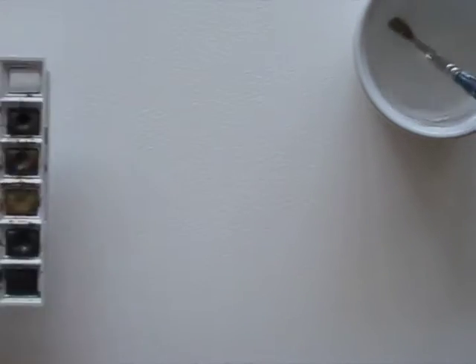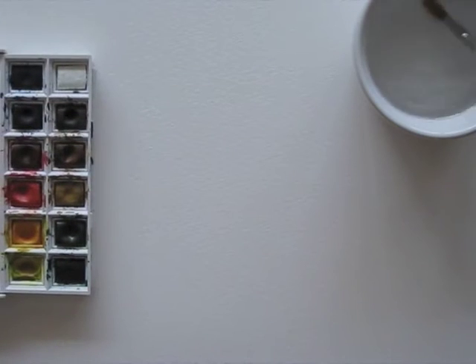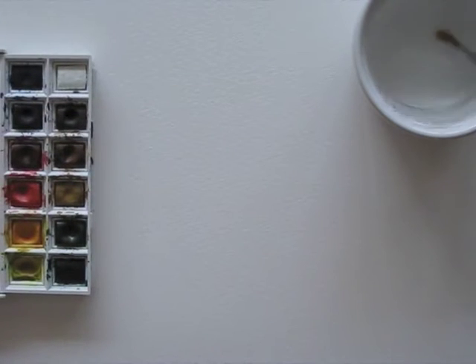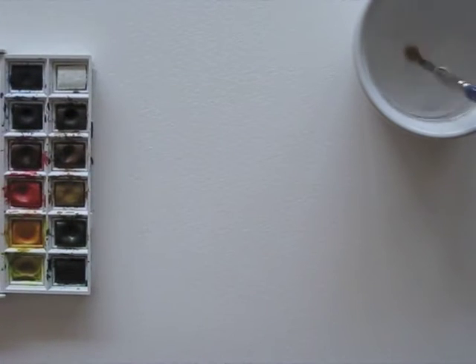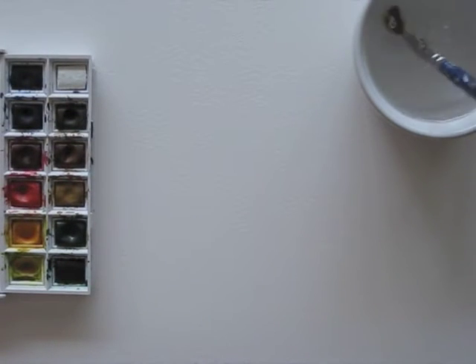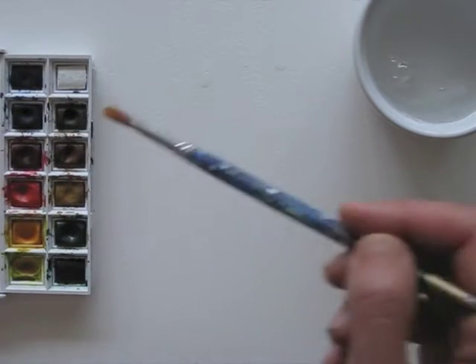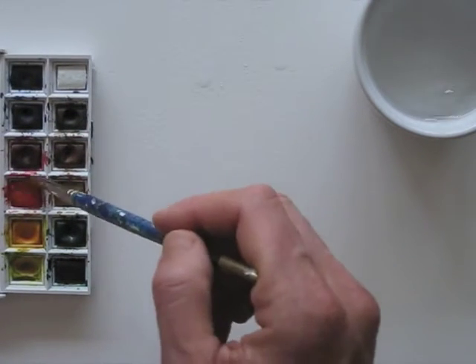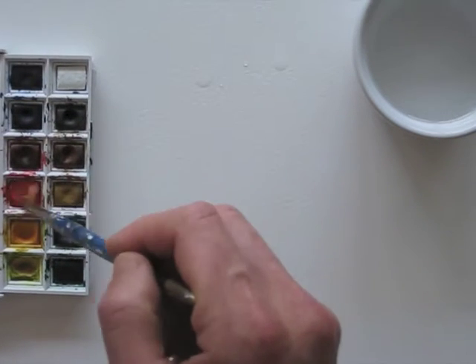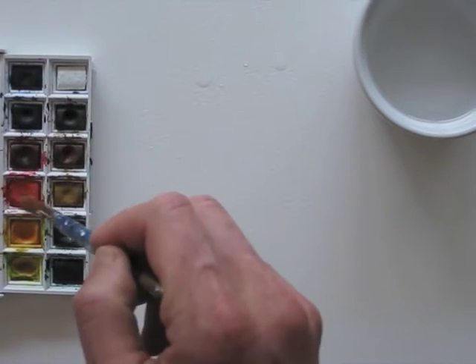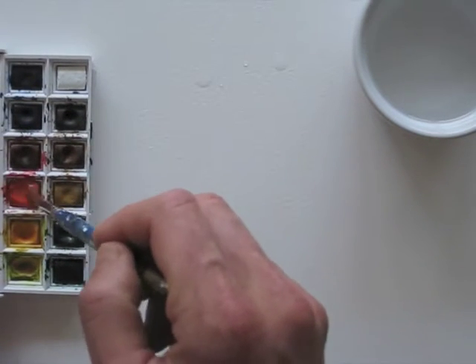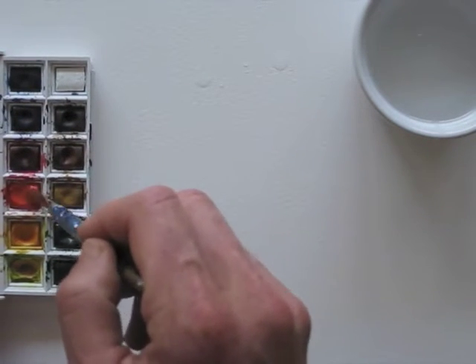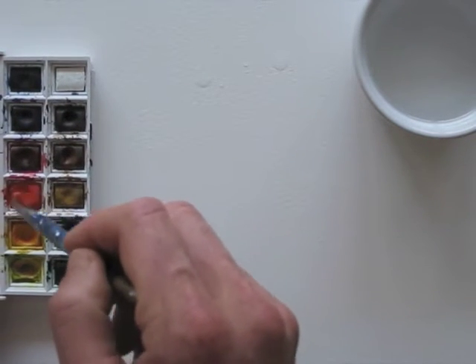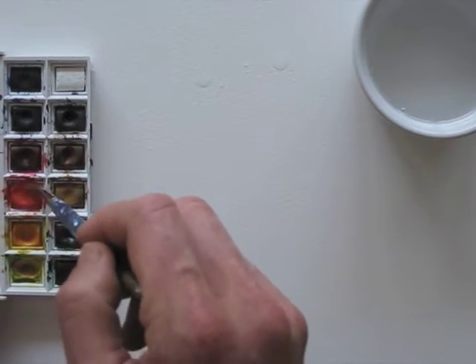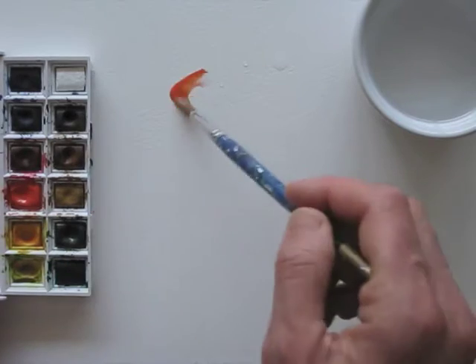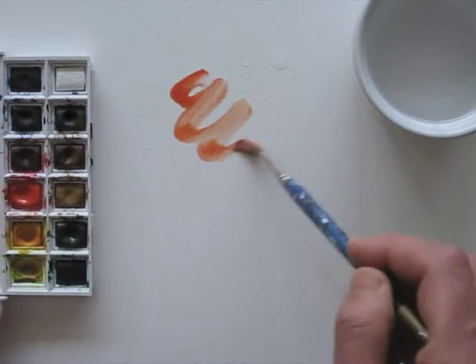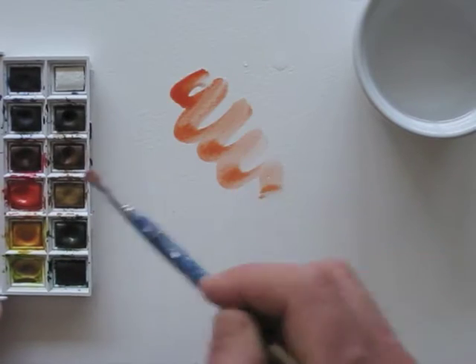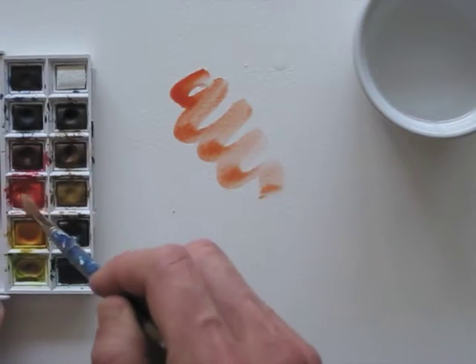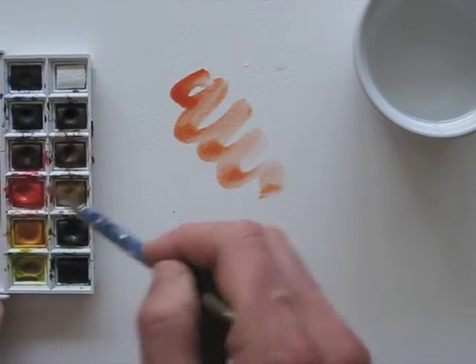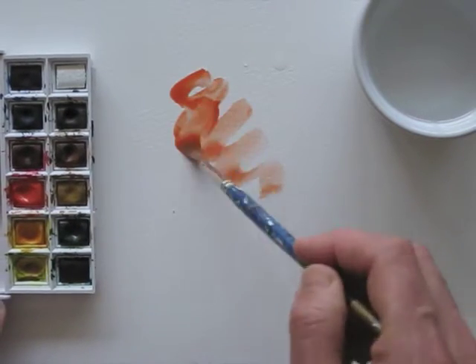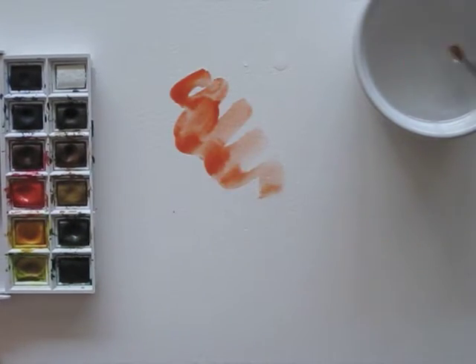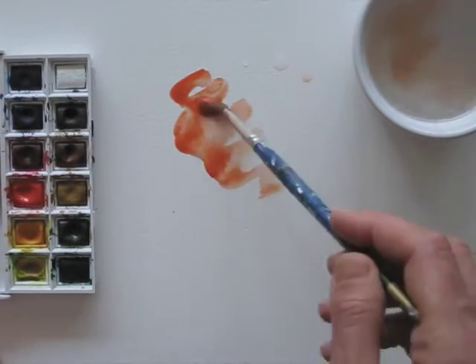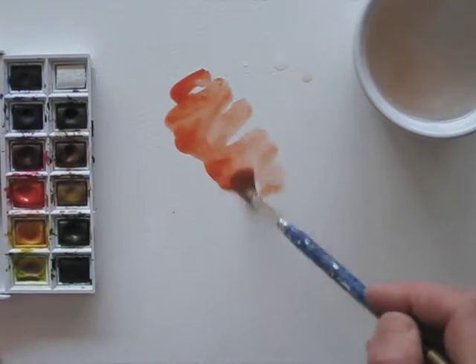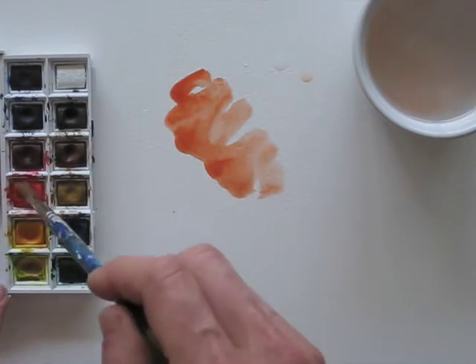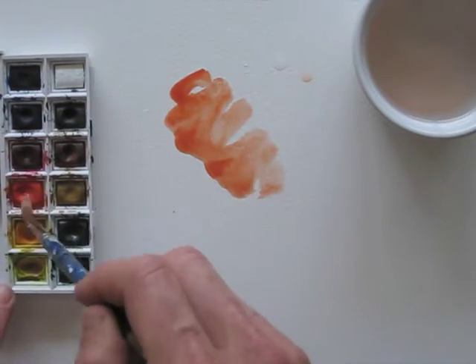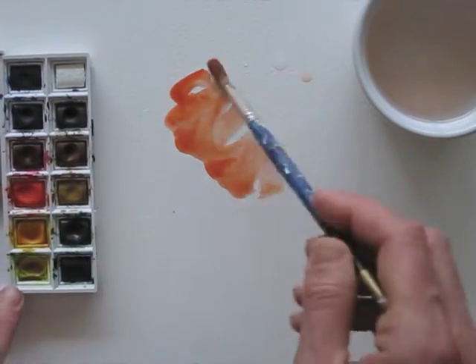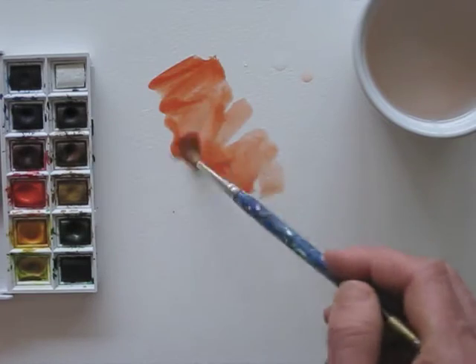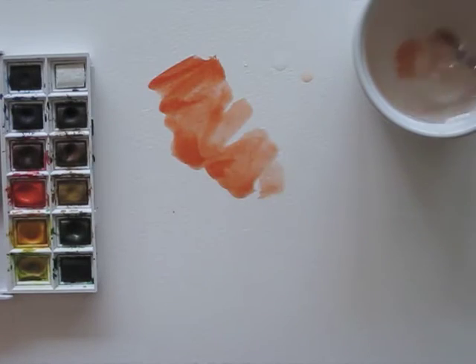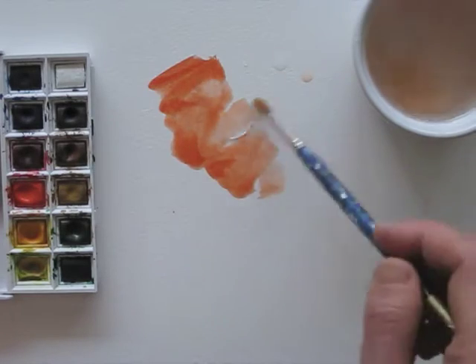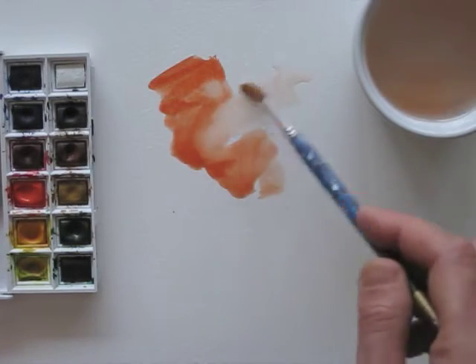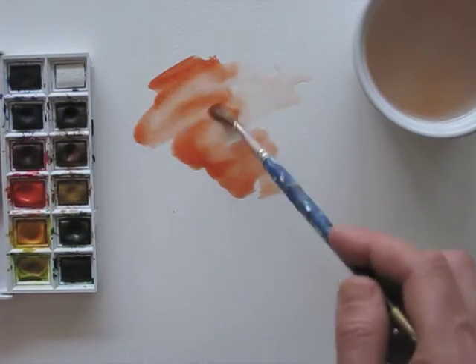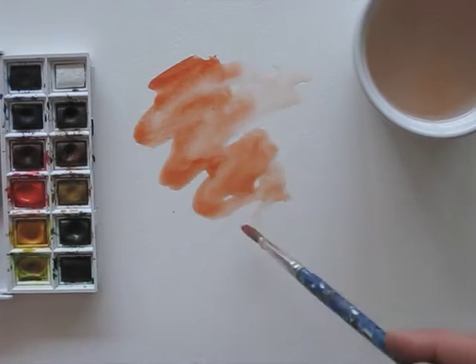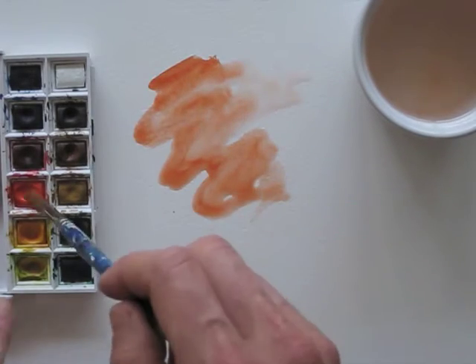We're going to experiment again. A friend told me that if you put wrinkled cling foil onto your wet watercolour paint, it can create some fun patterns. I'm curious, so let's see!